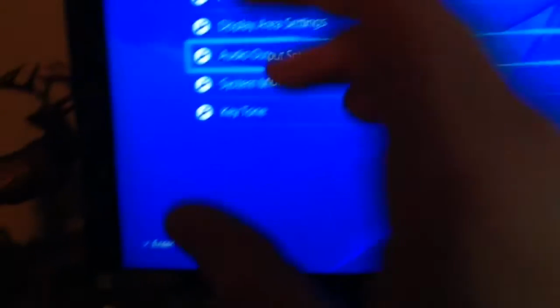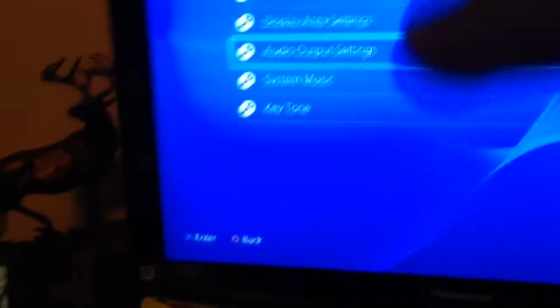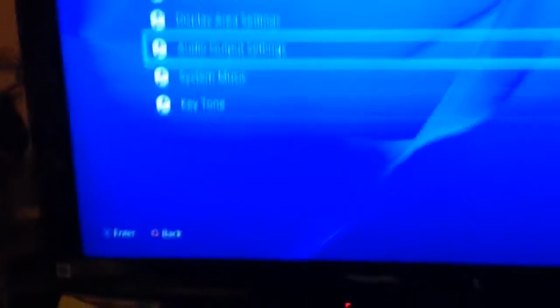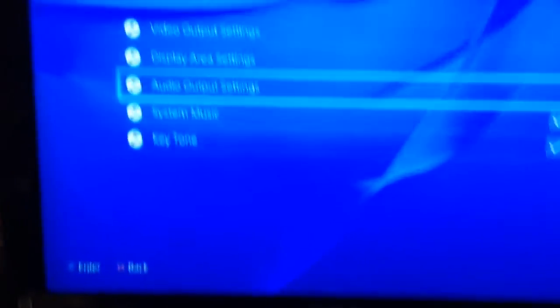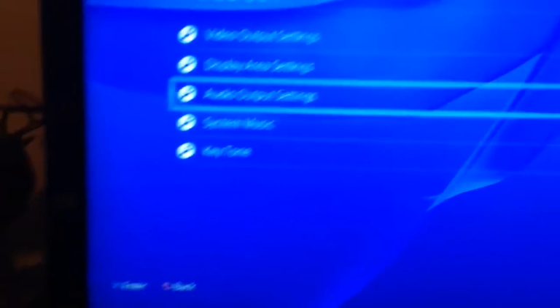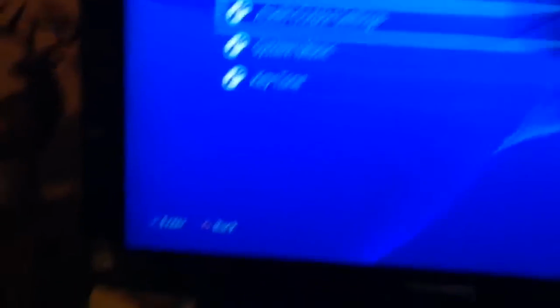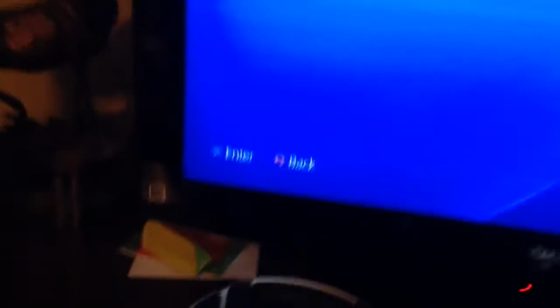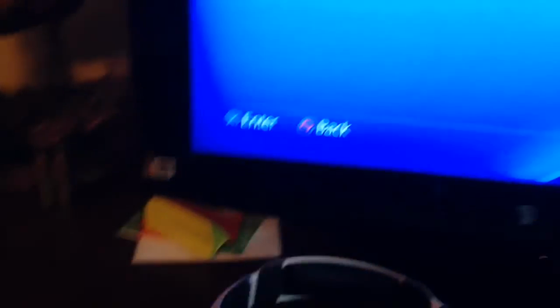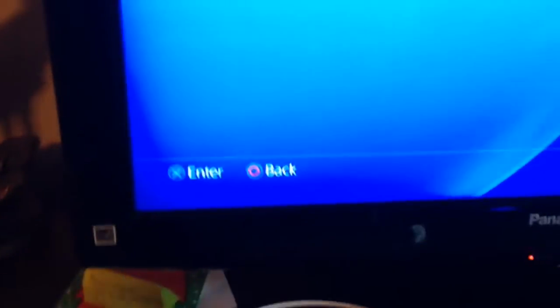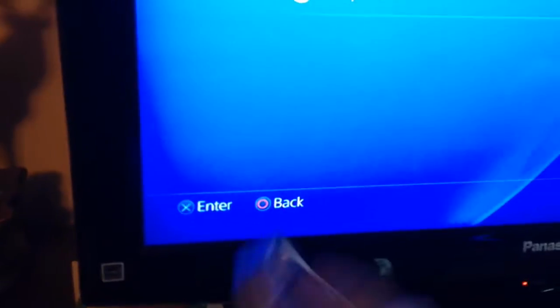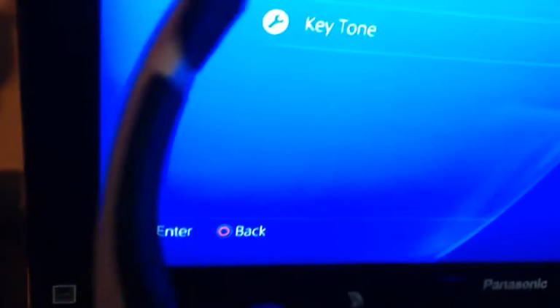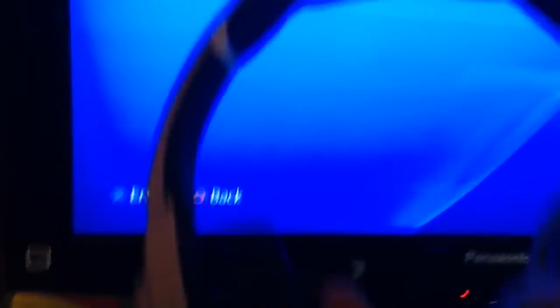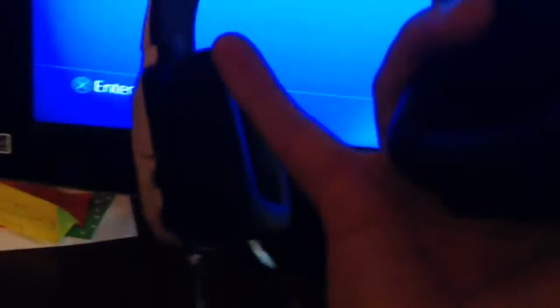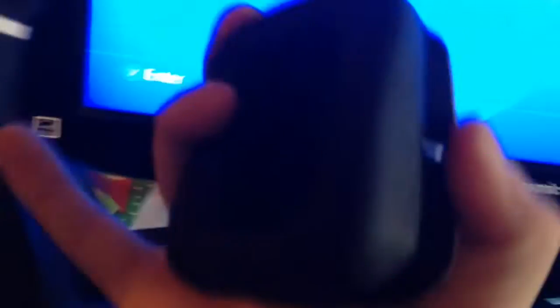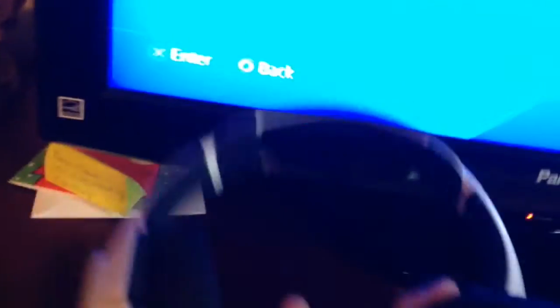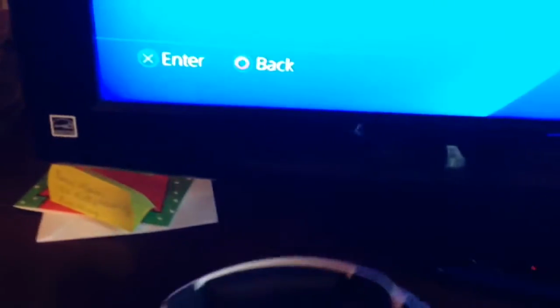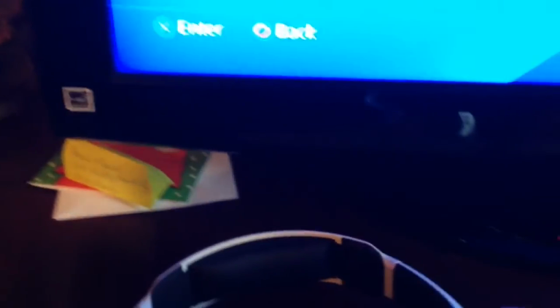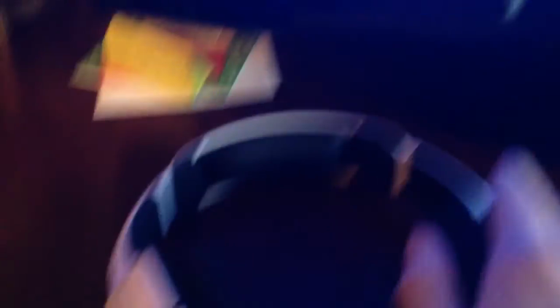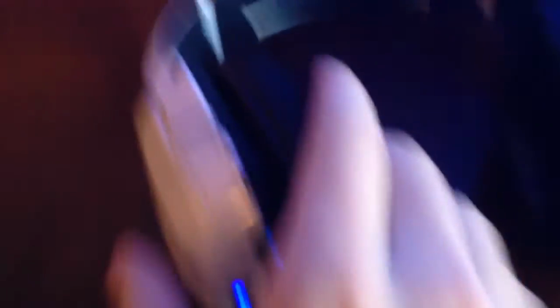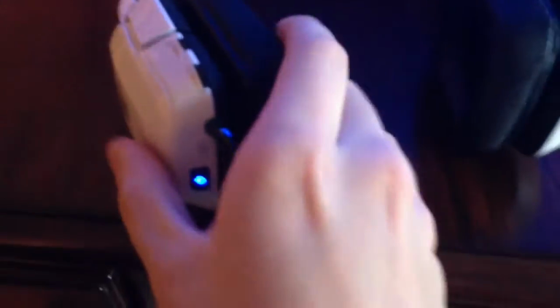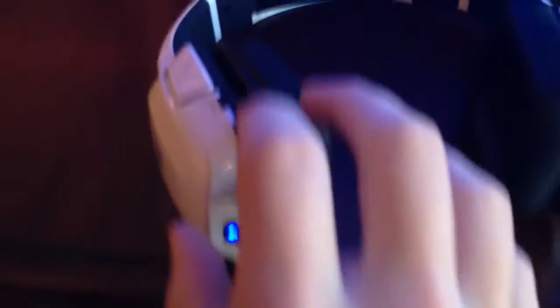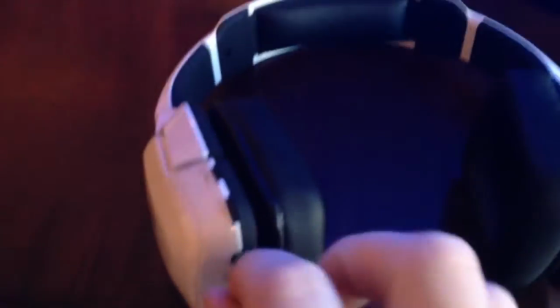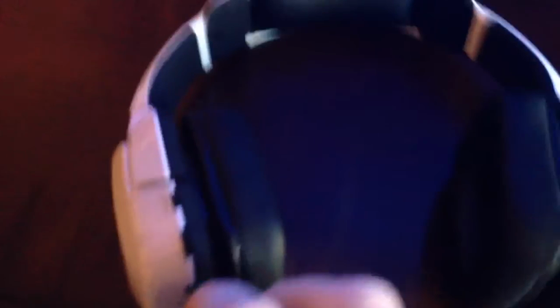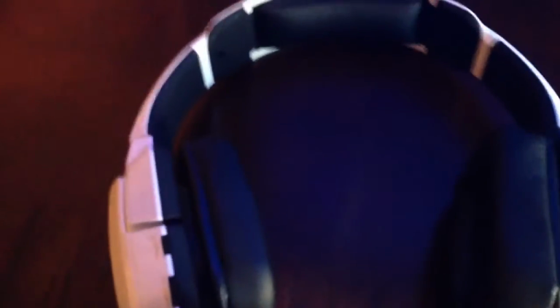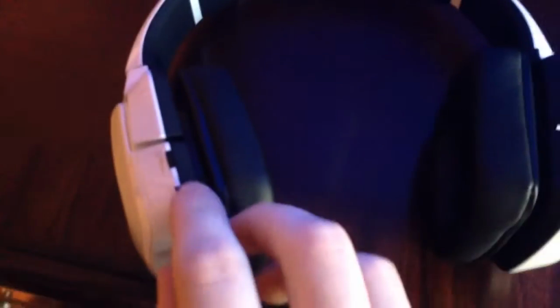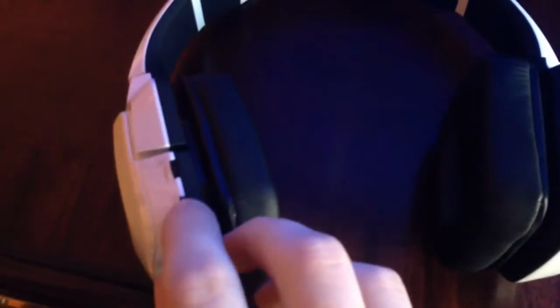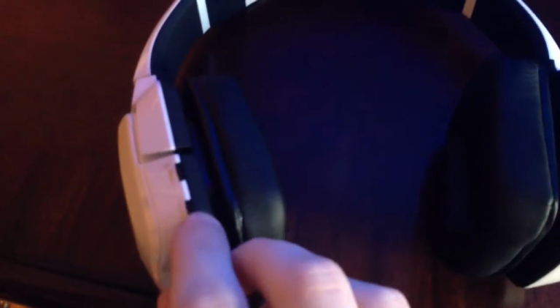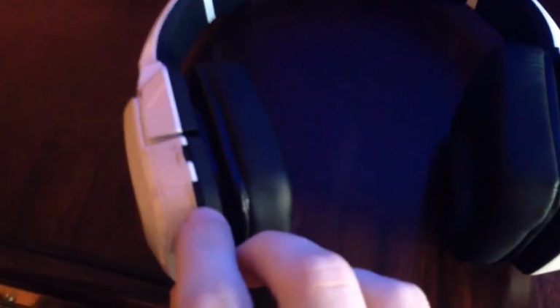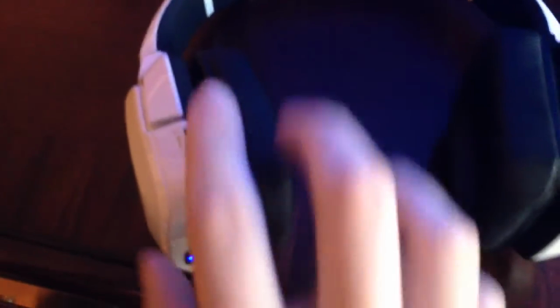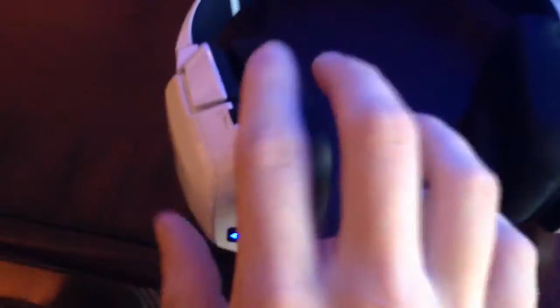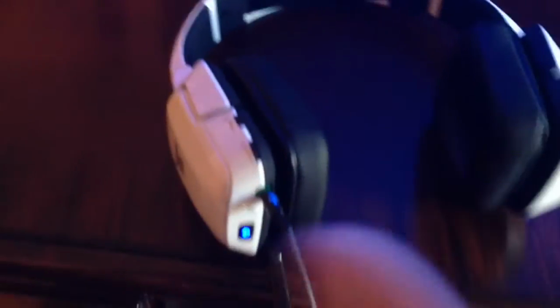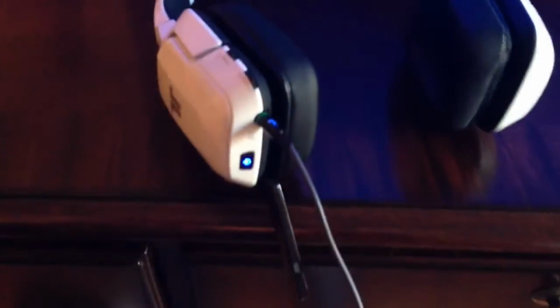And that's pretty much it. Also remember to adjust the volume right here on the back. The bottom one is for game sound and the top one is for microphone sound.